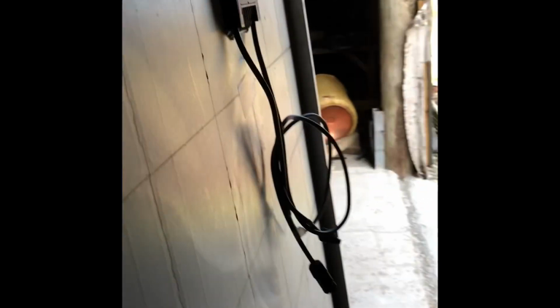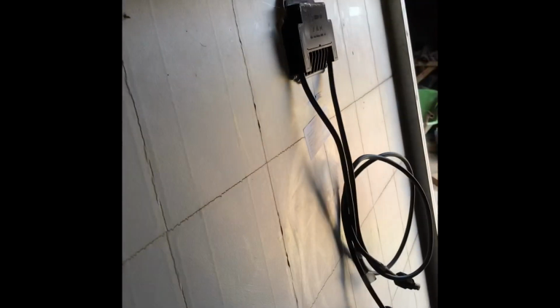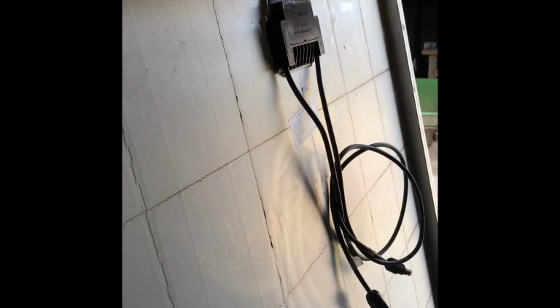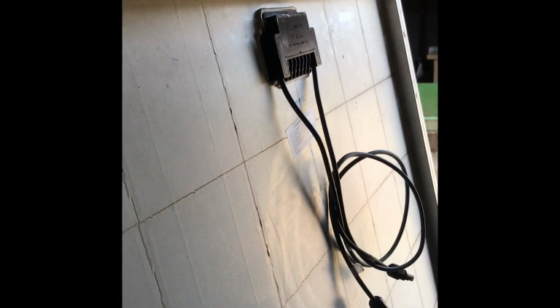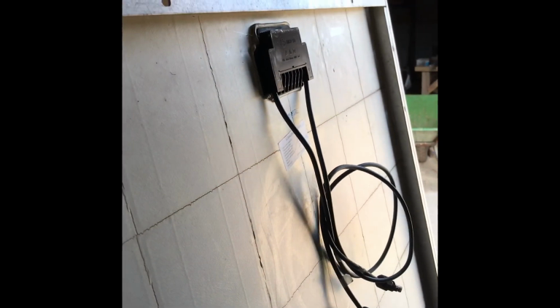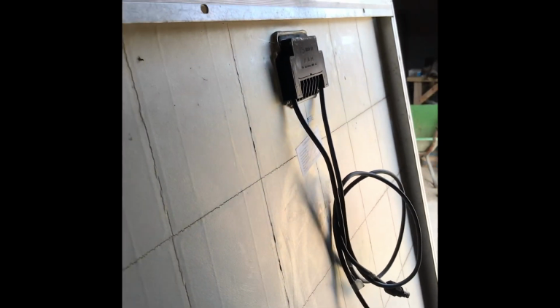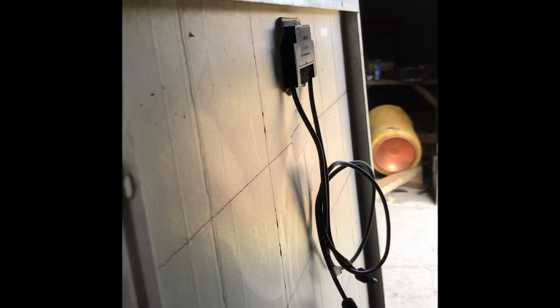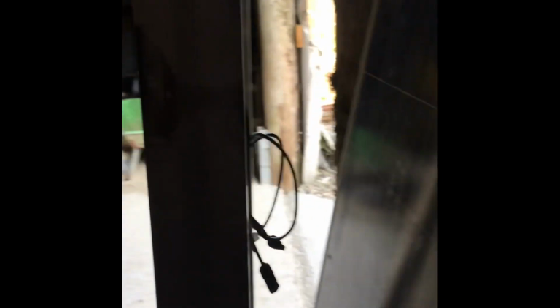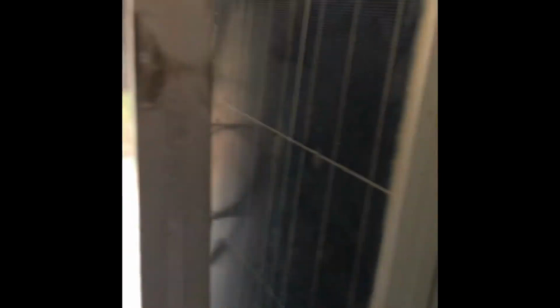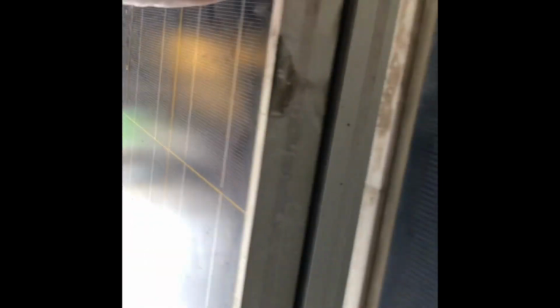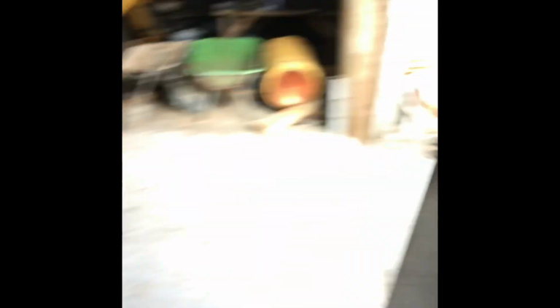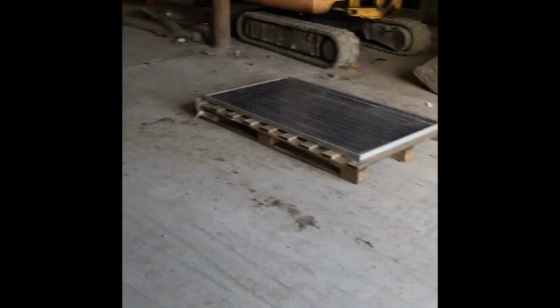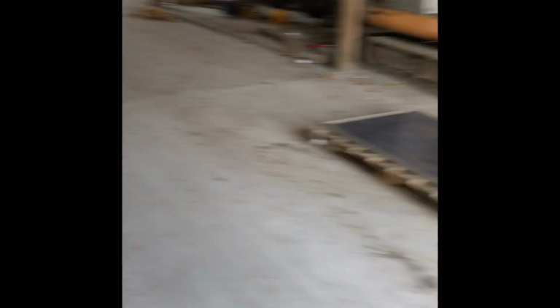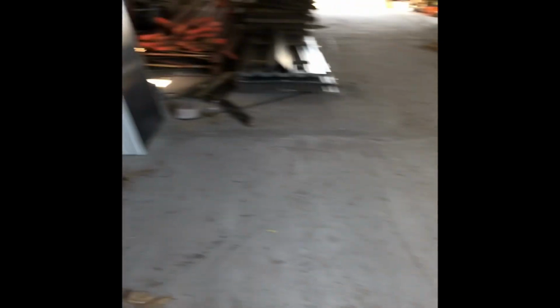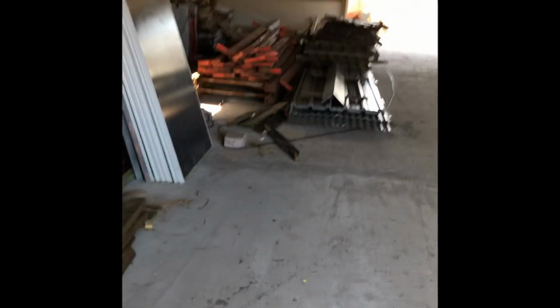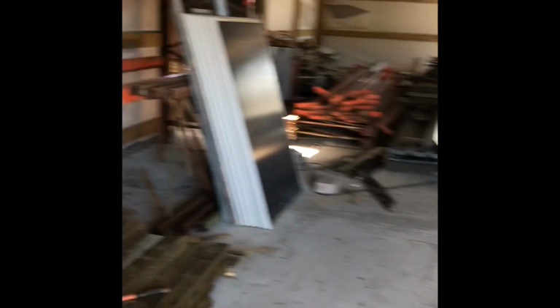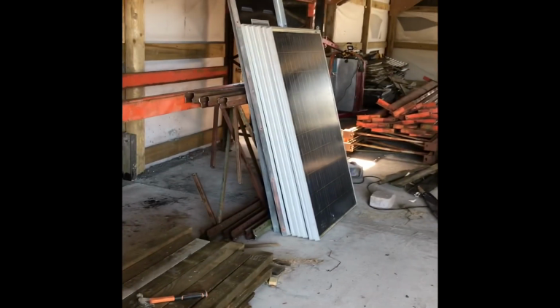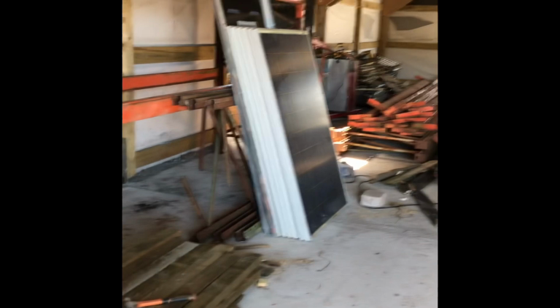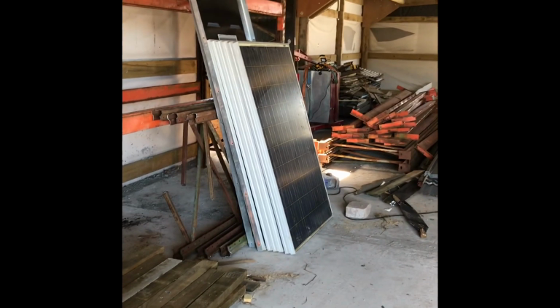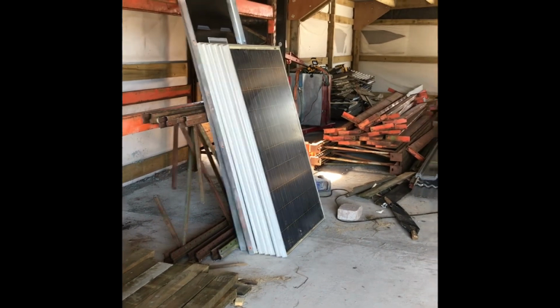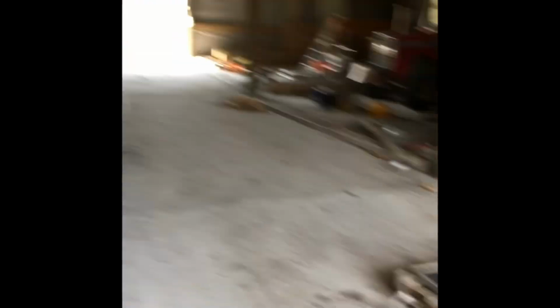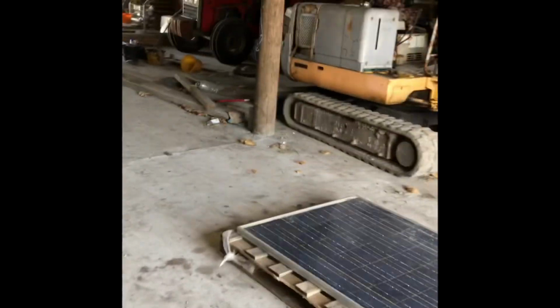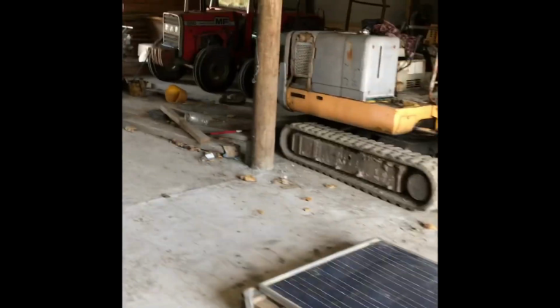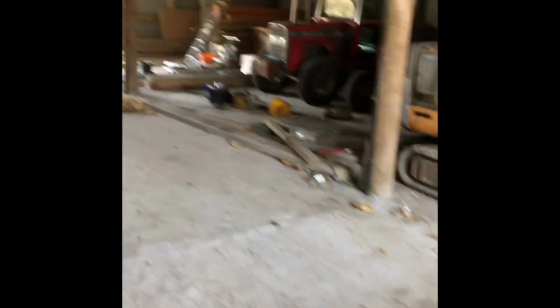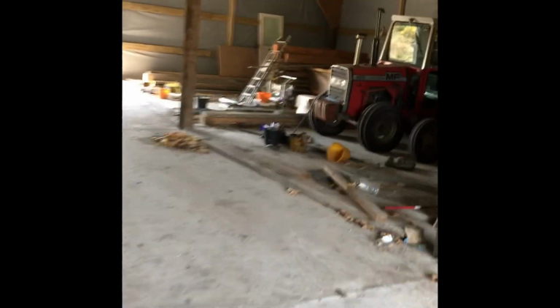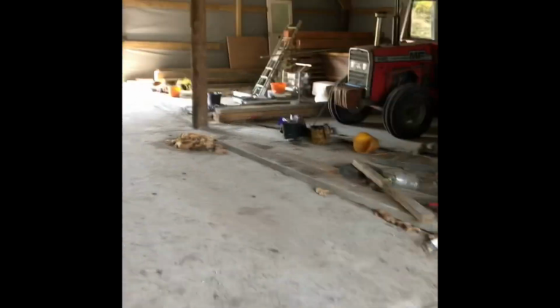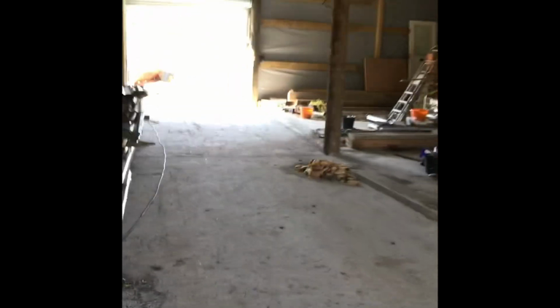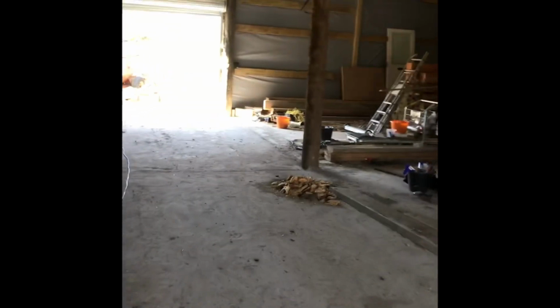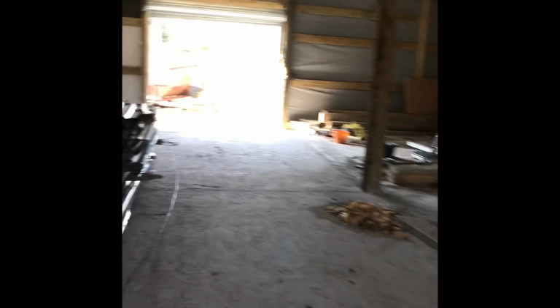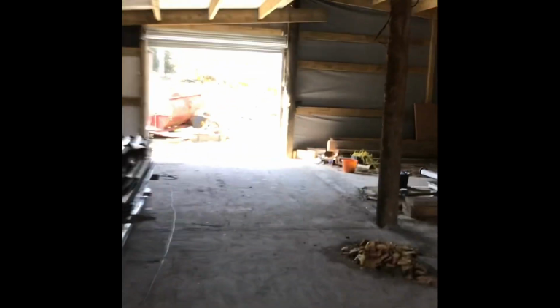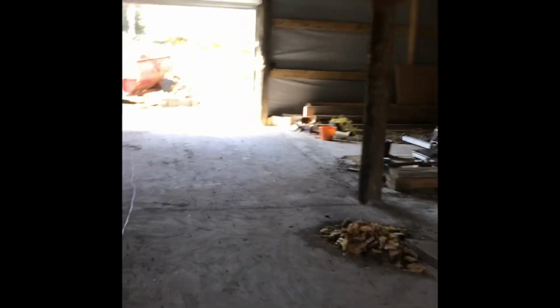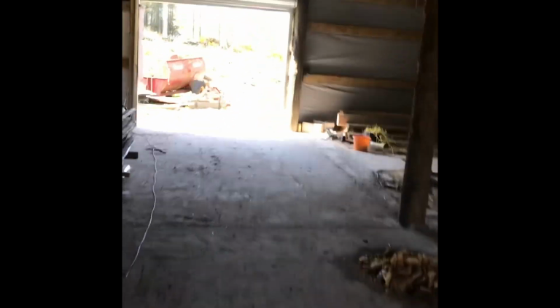We've got 24 good second-hand solar panels waiting to go up on the roof. Just need to test that they're okay, order some brackets and solar chargers. I'm busy trying to get a new stable block painted.